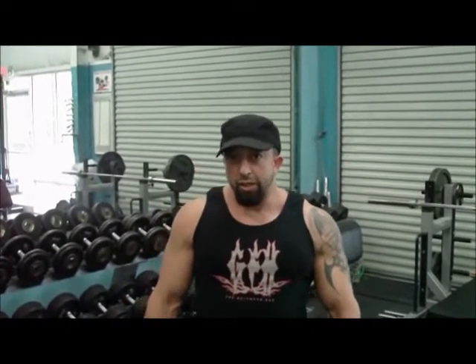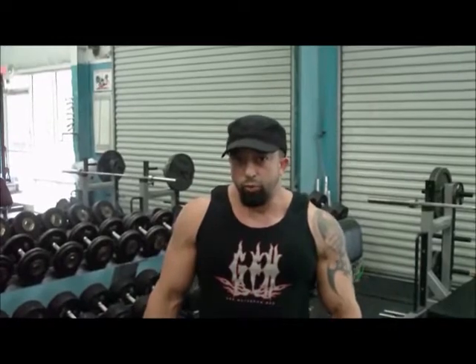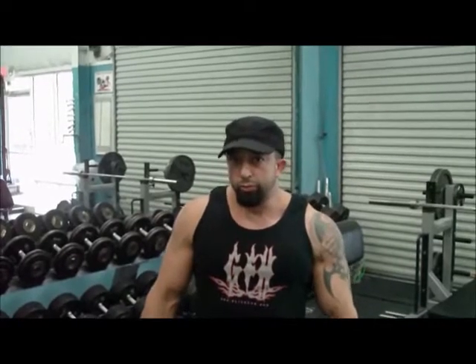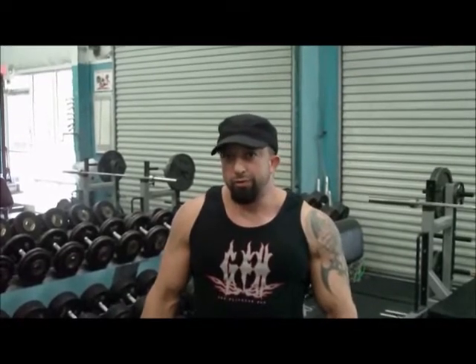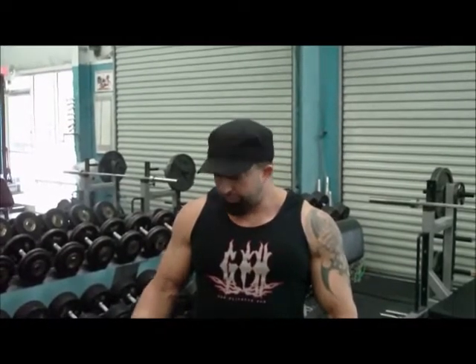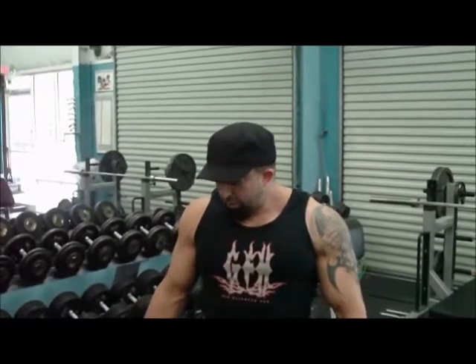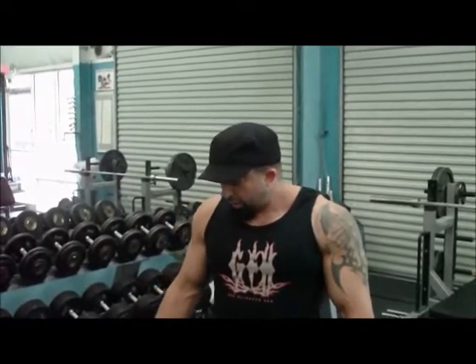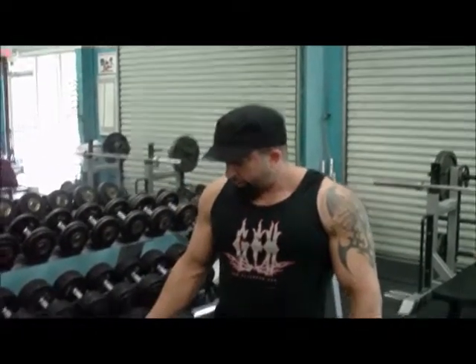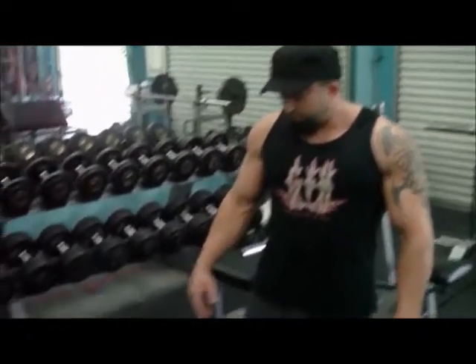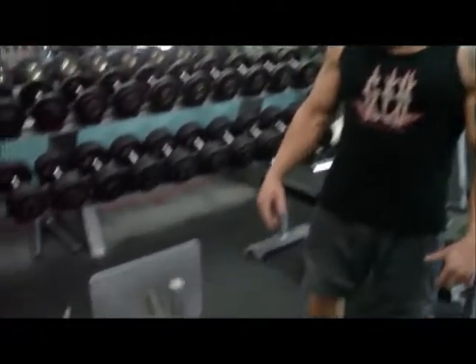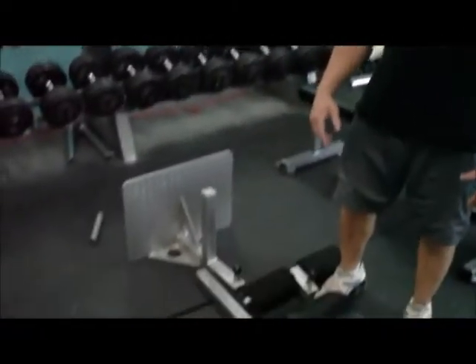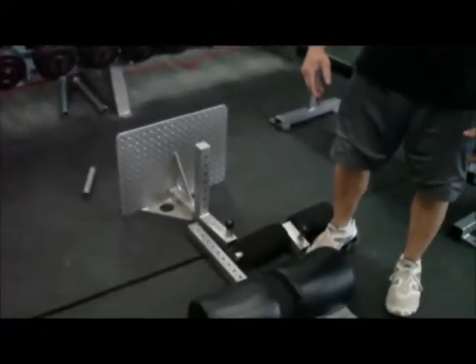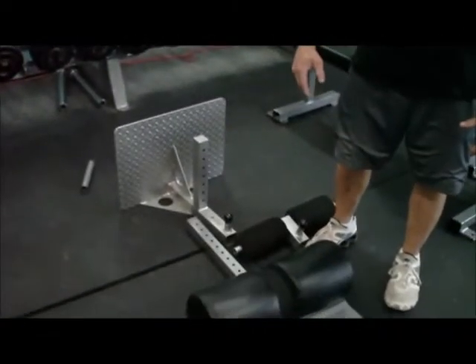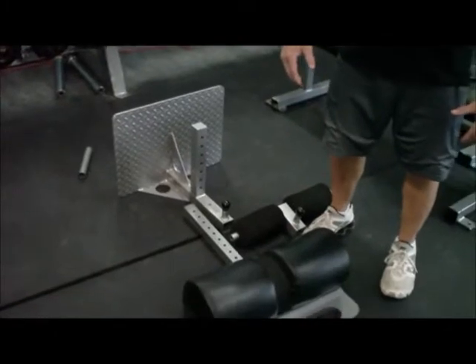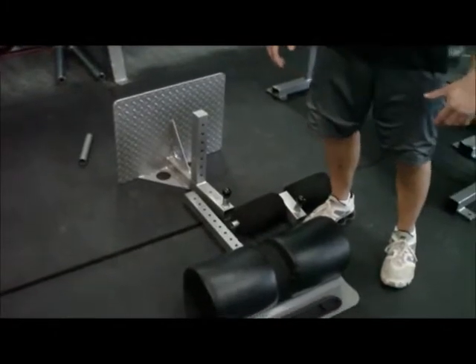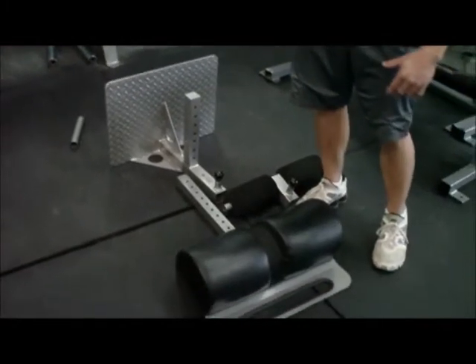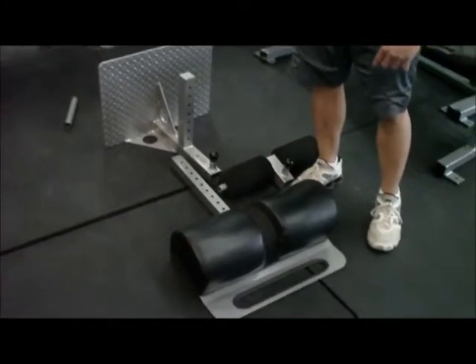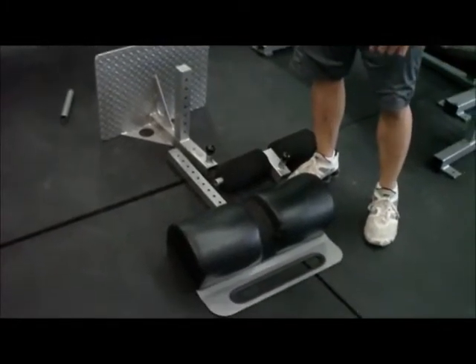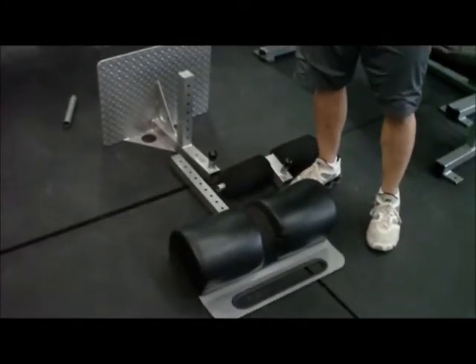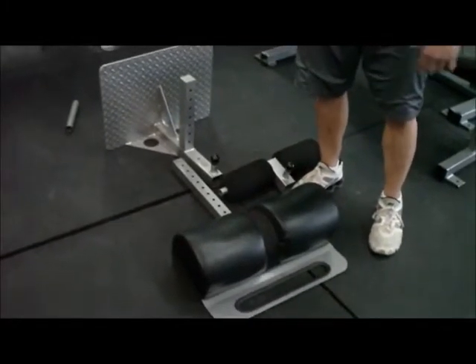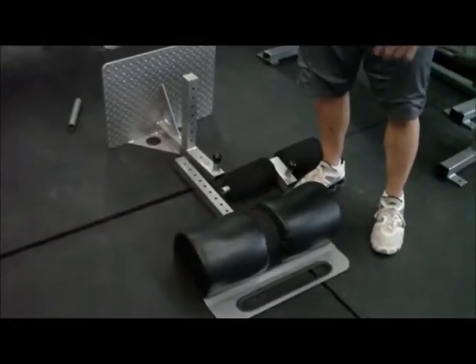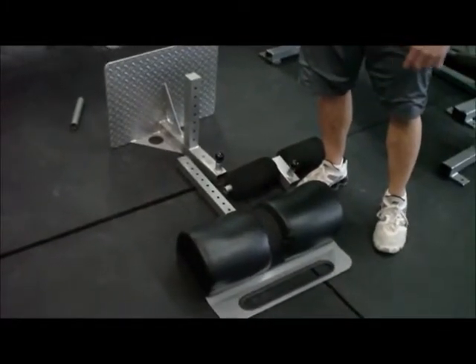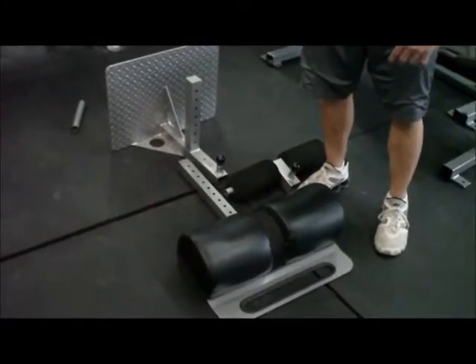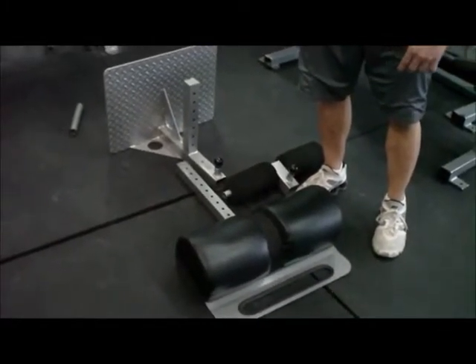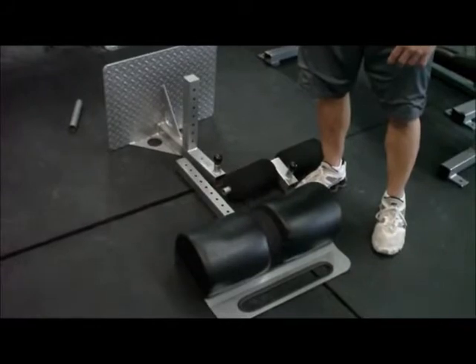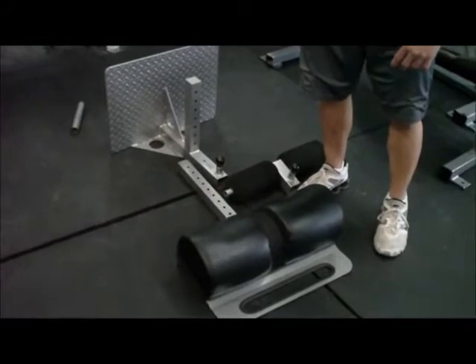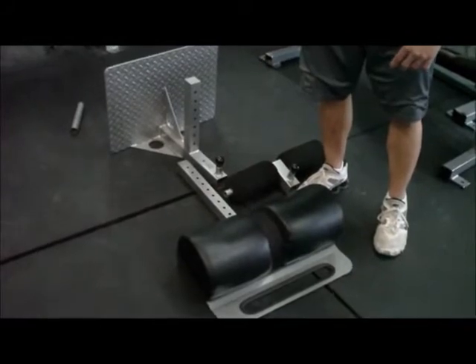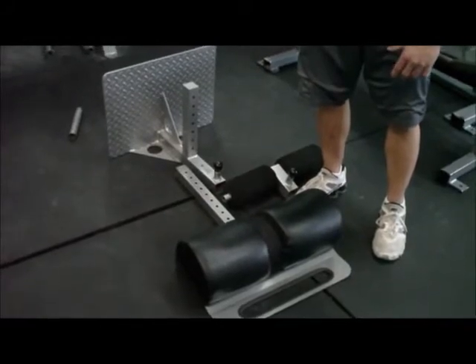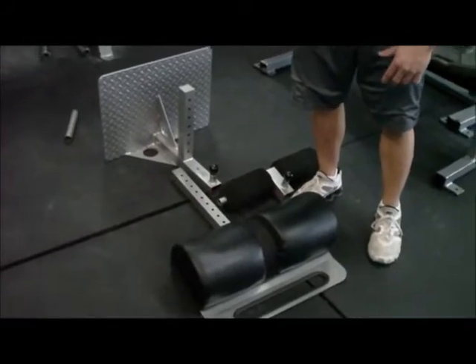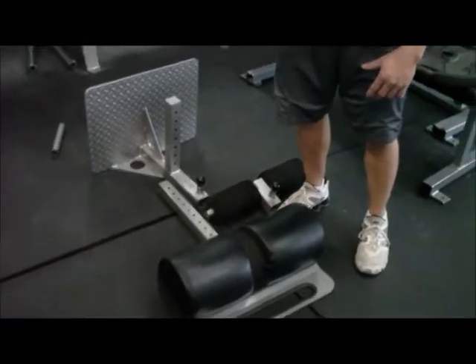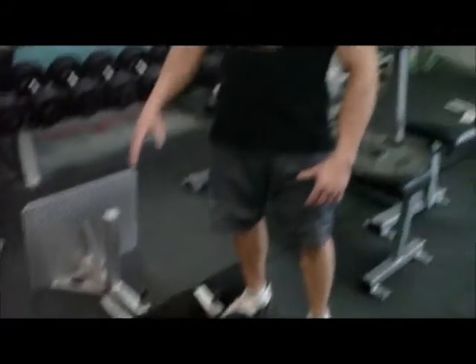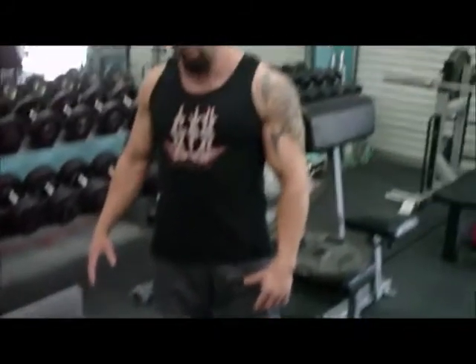Today we're going to be discussing a product that I recently designed. It is a glute ham raise for home use called the Home Glute Ham Raise. I'm going to show how to put it together and also how to properly use it.